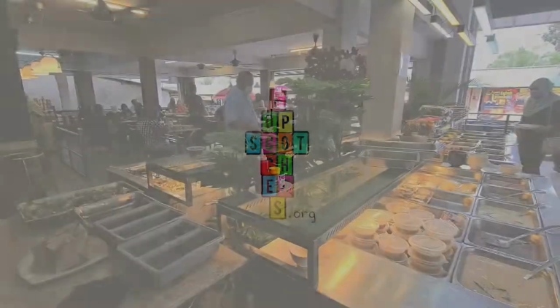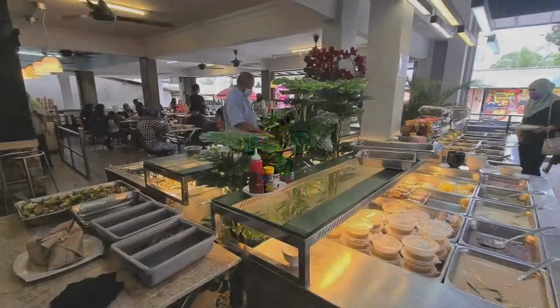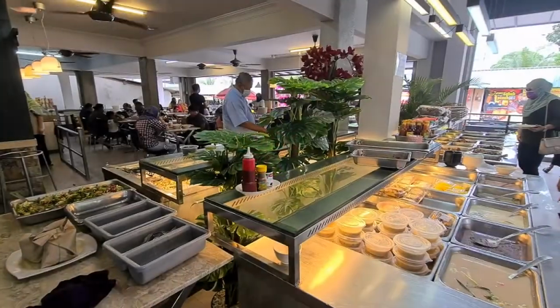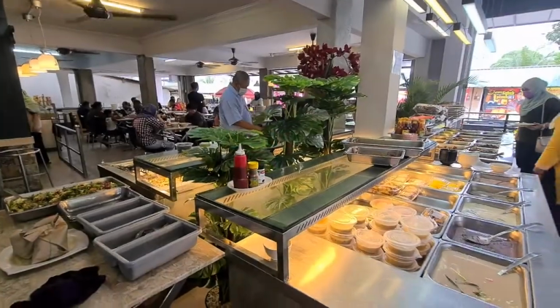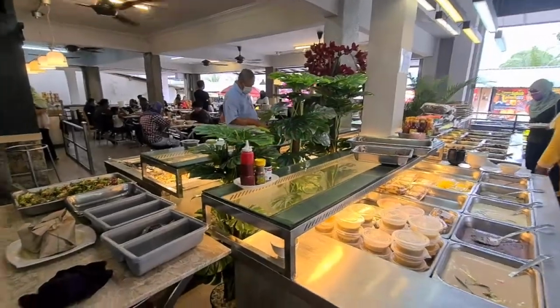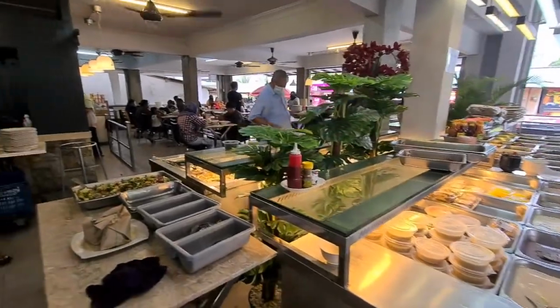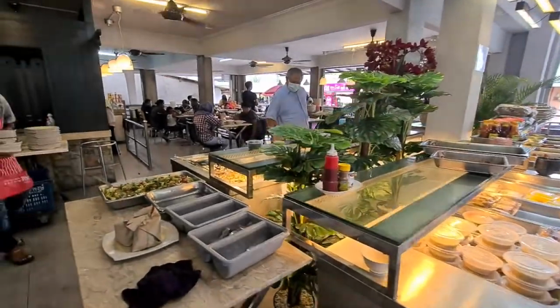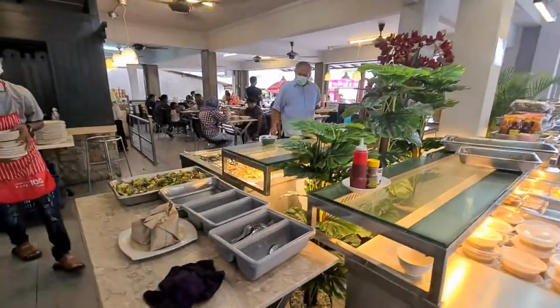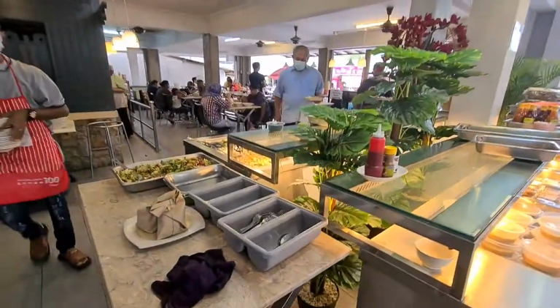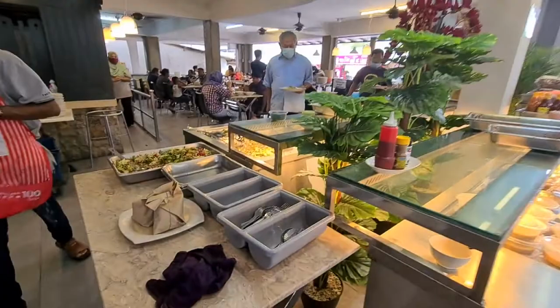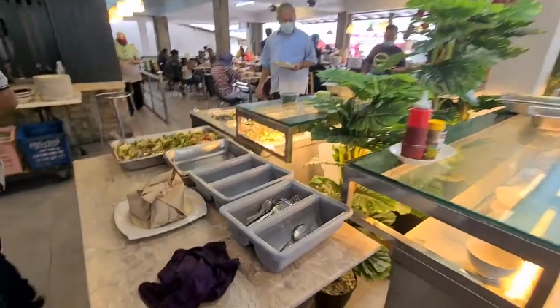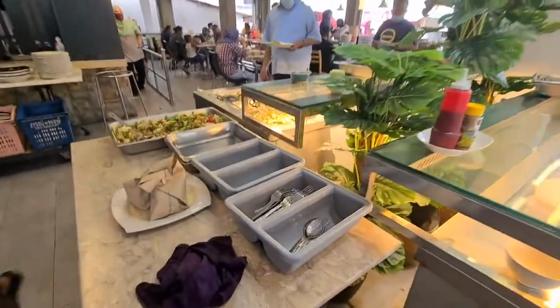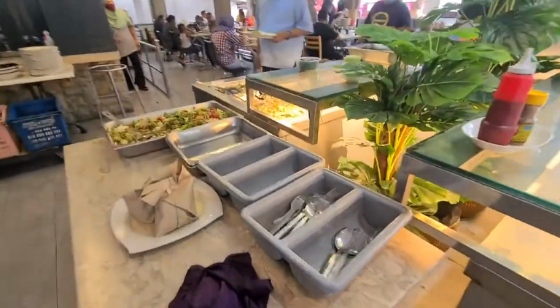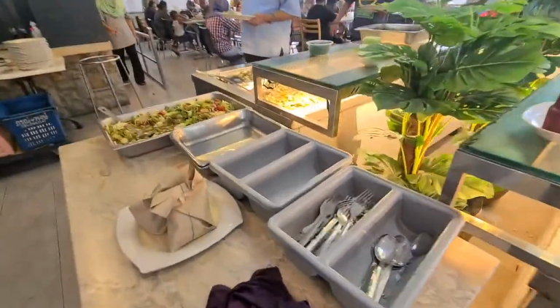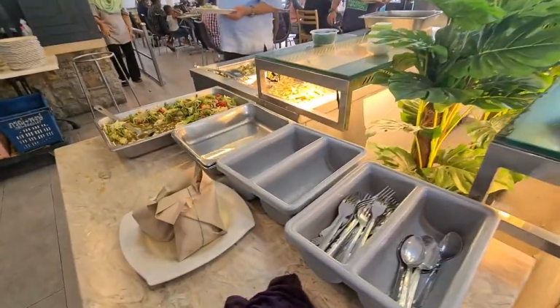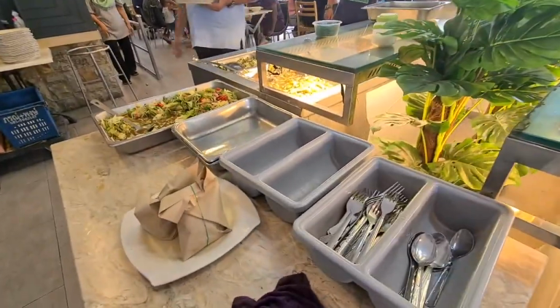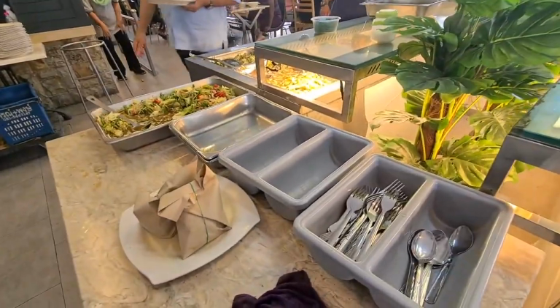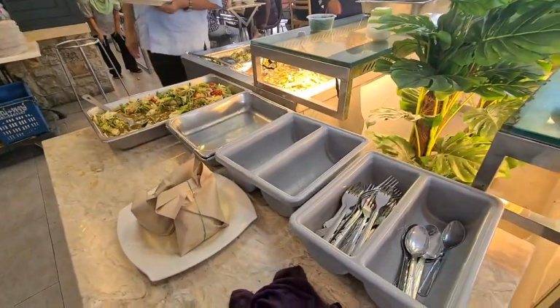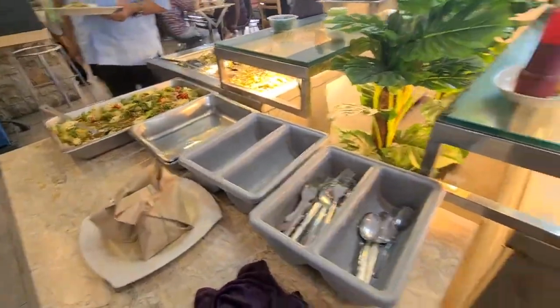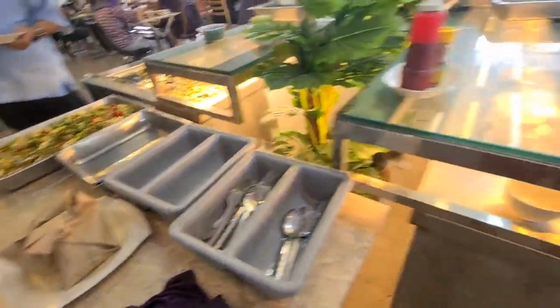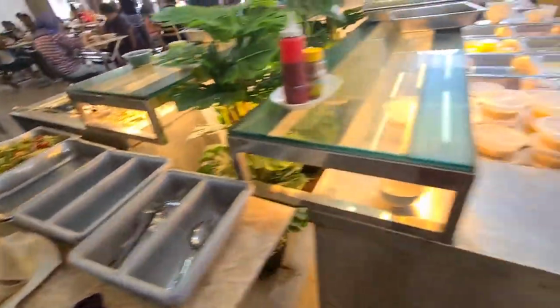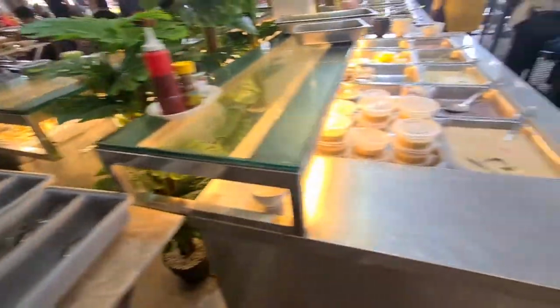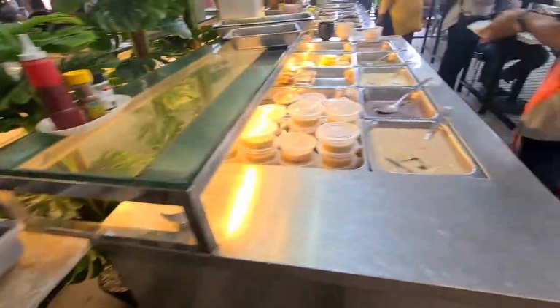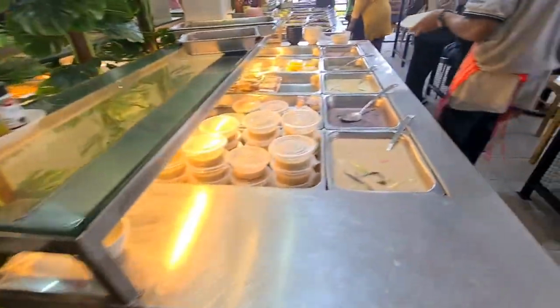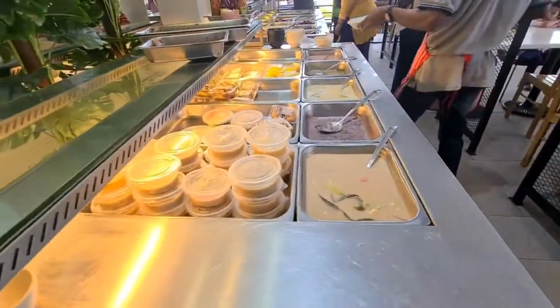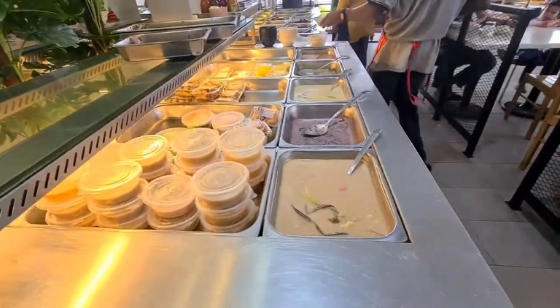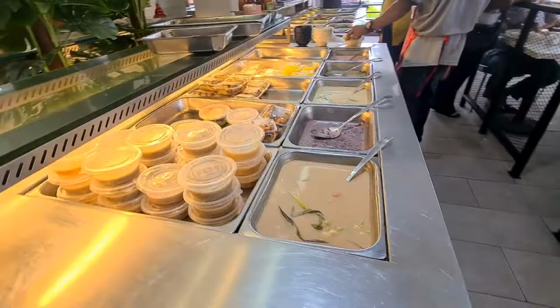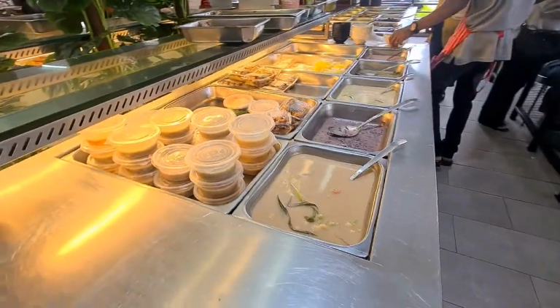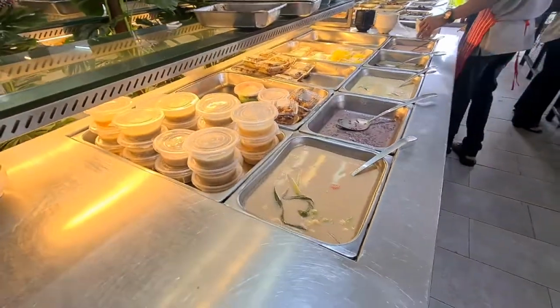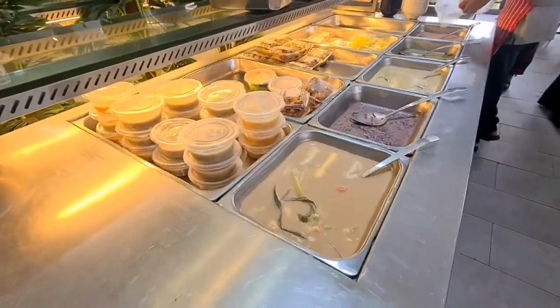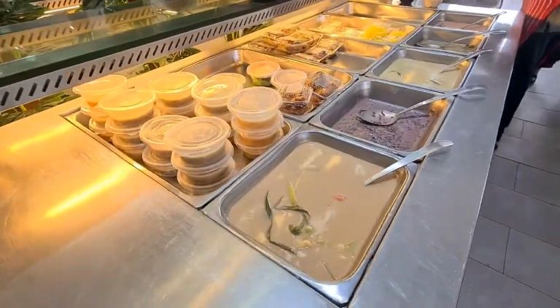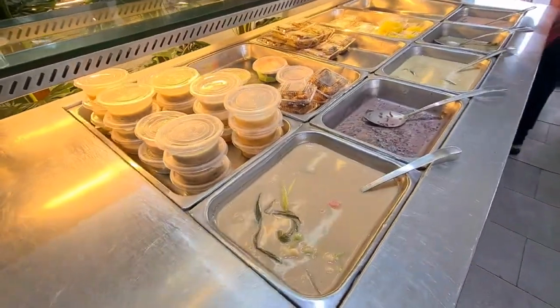Hey guys, so today we are at this place called Anish Putri and I'm gonna show you around and show you what they got. These are the desserts.